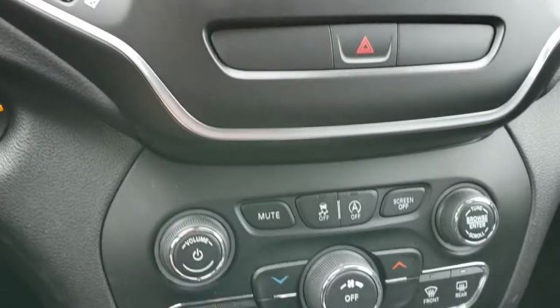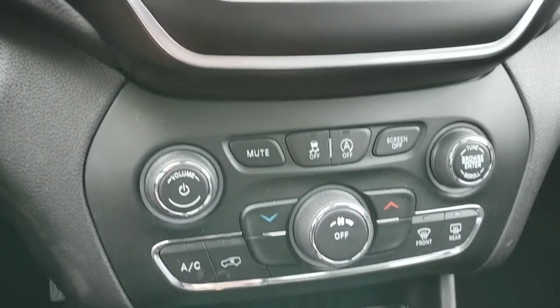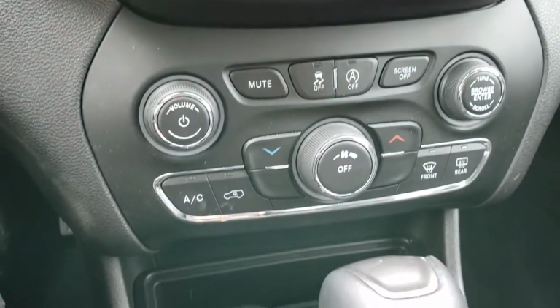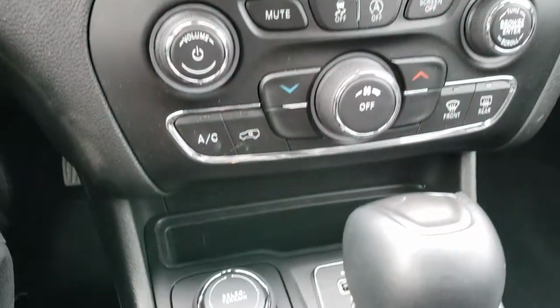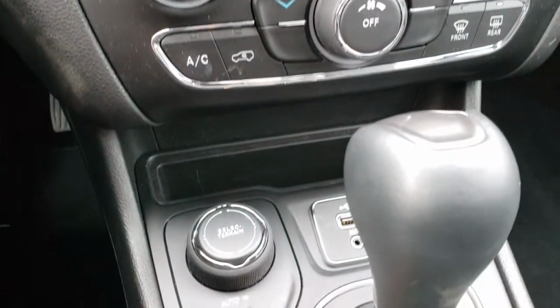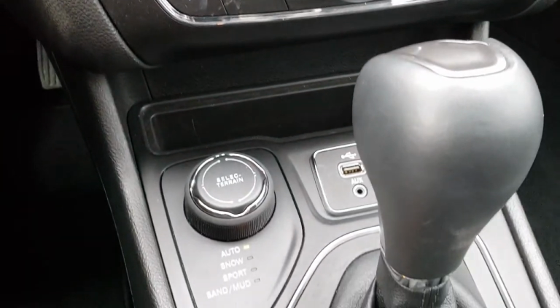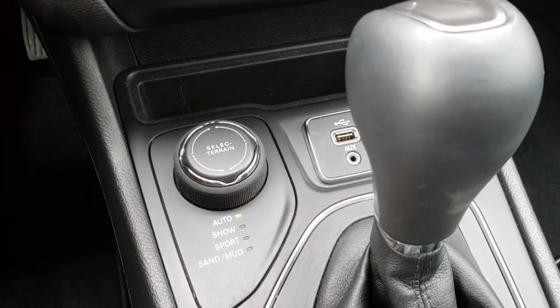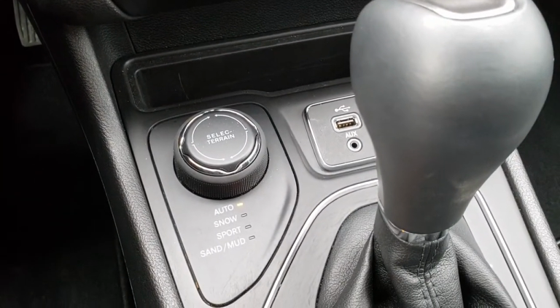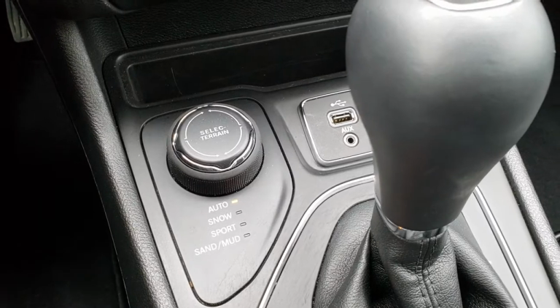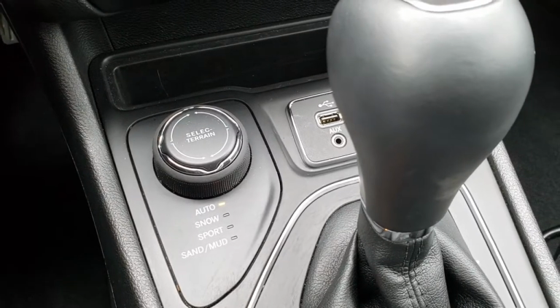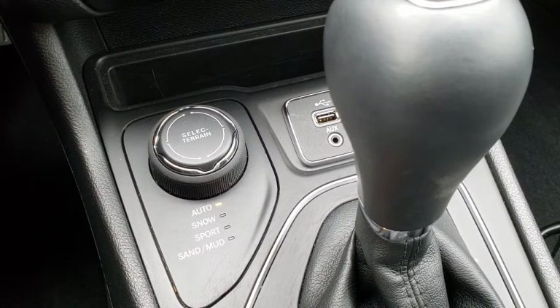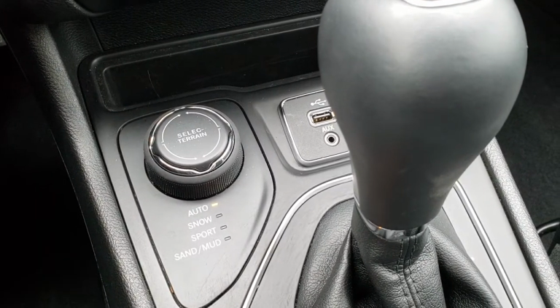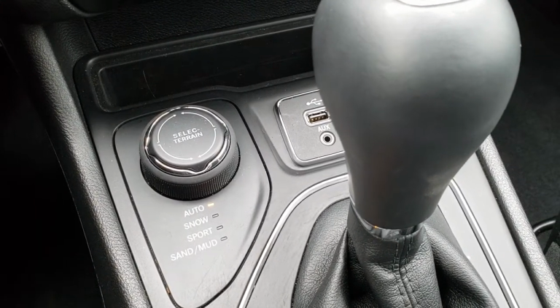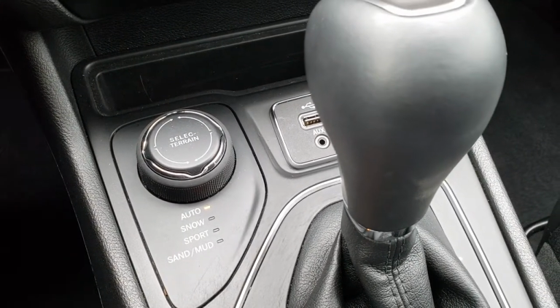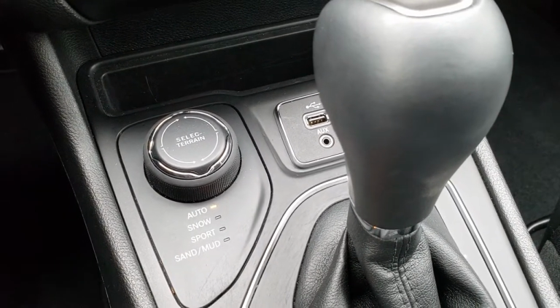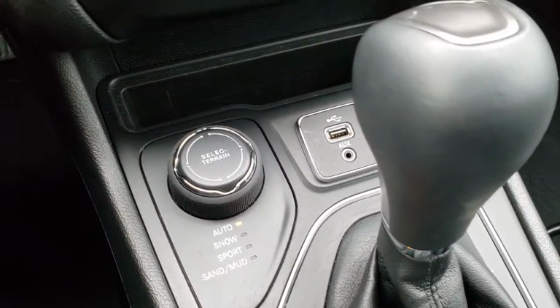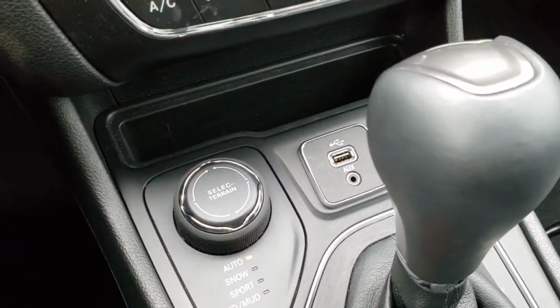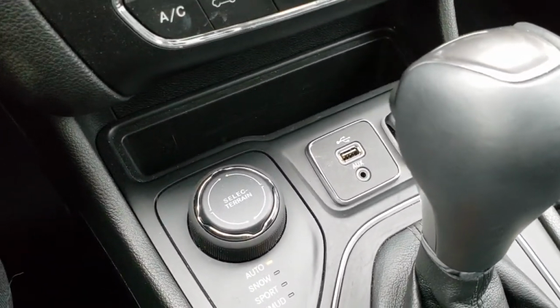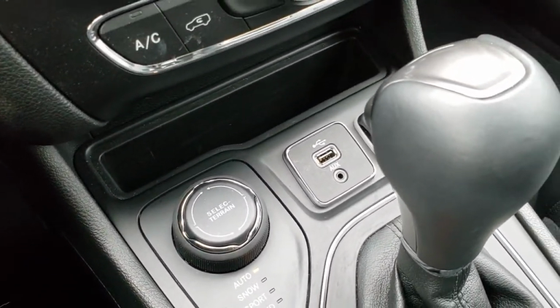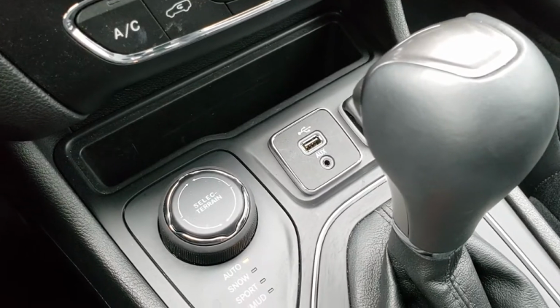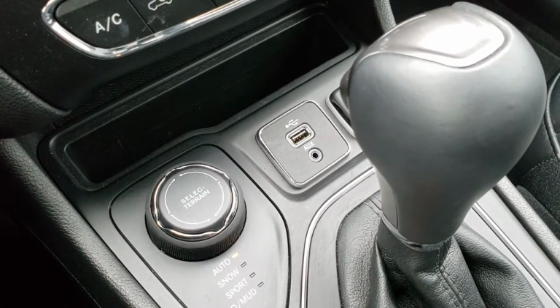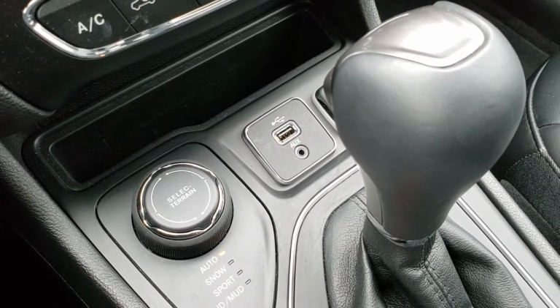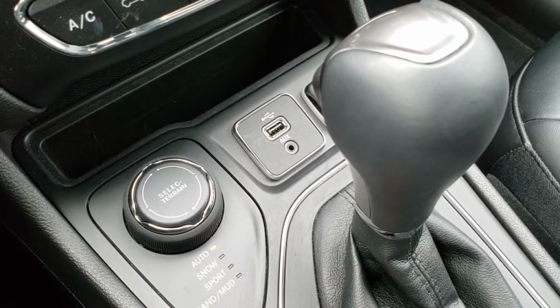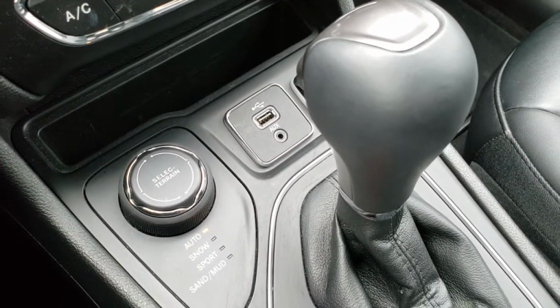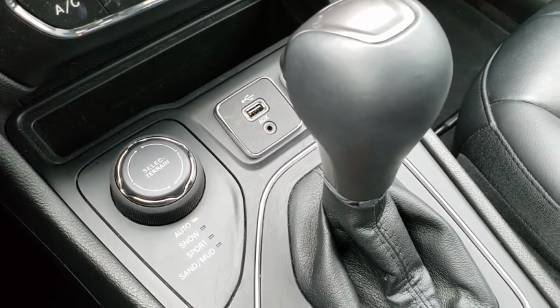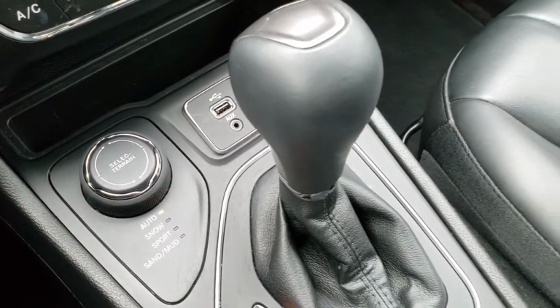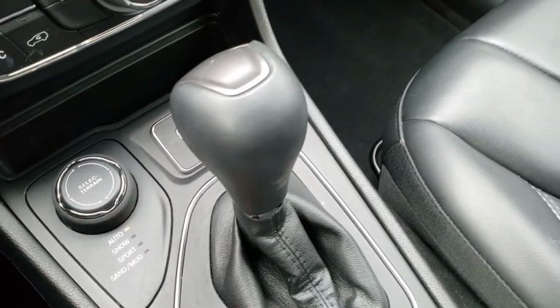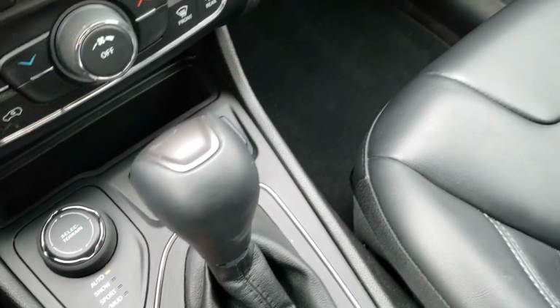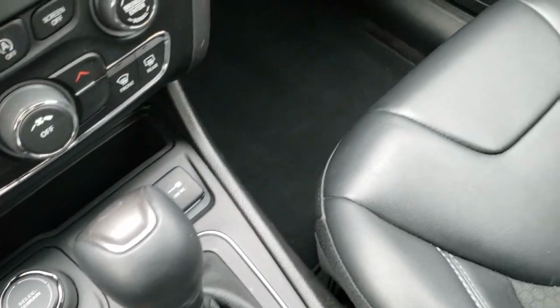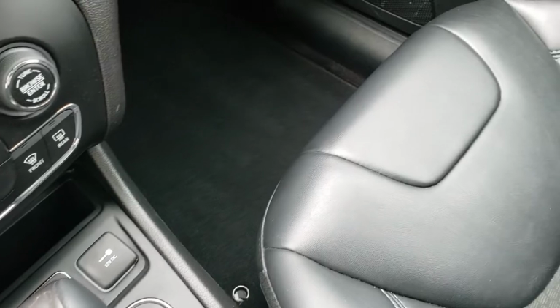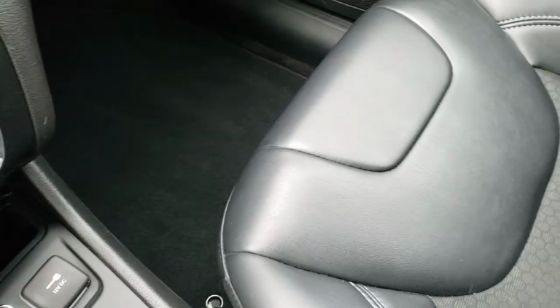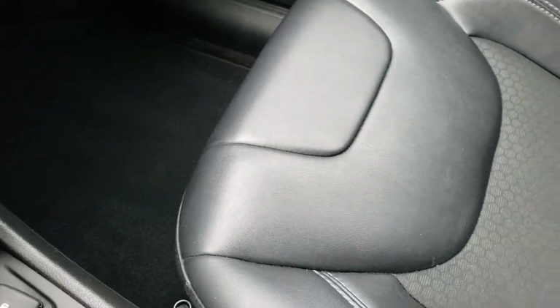Climate control down here. You get a turn dial to select terrain — auto, snow, sport, sand, and mud — four-wheel drive system on the ActiveDrive 1. It also has auxiliary outputs, a USB jack, and the 9-speed automatic transmission.